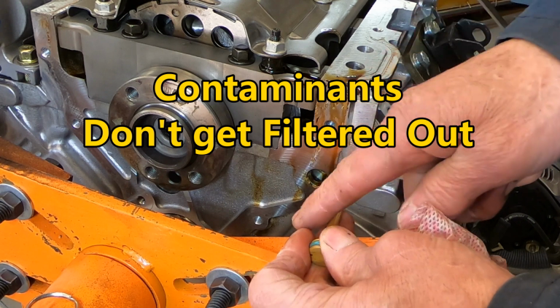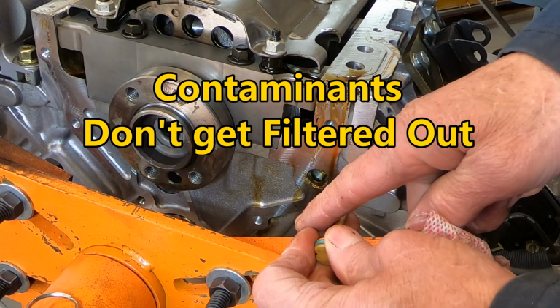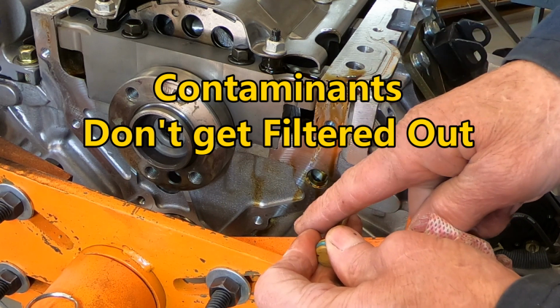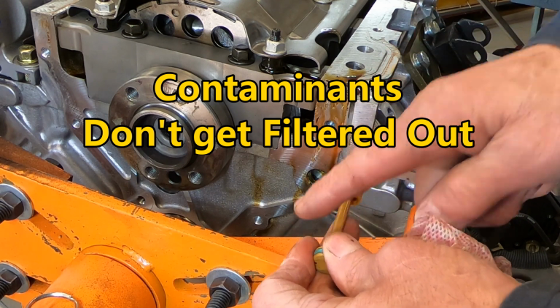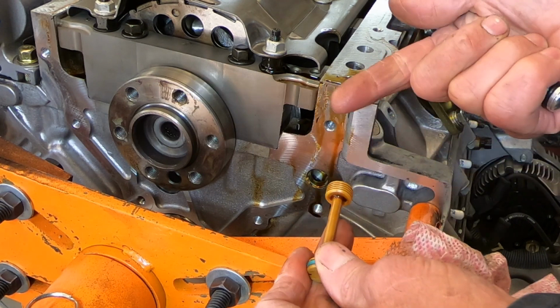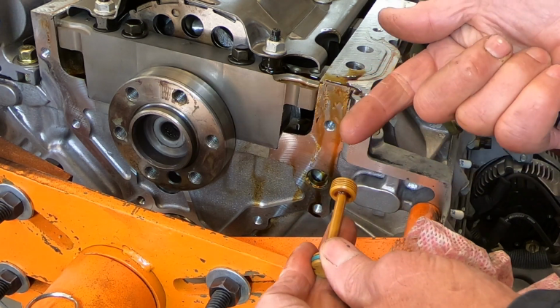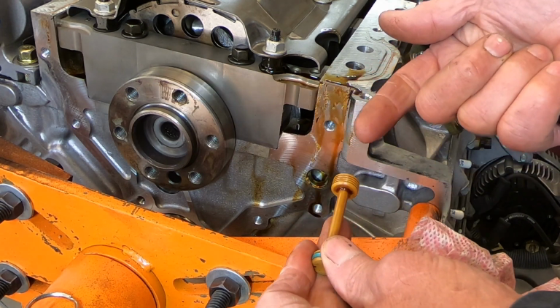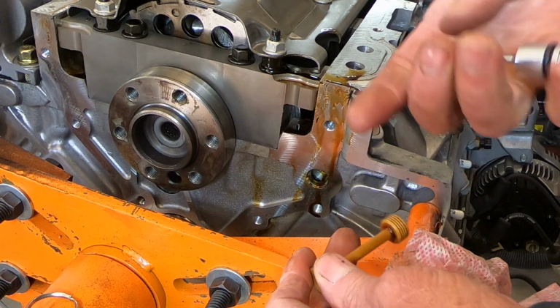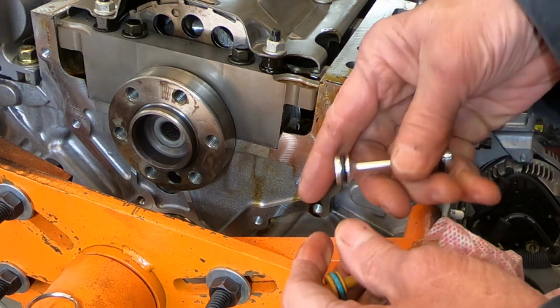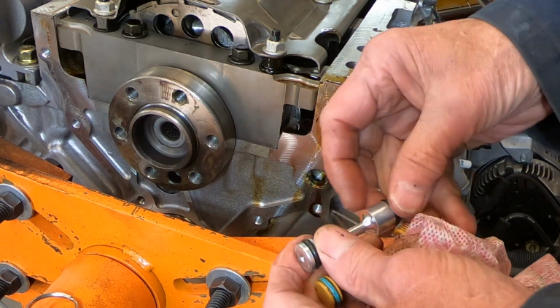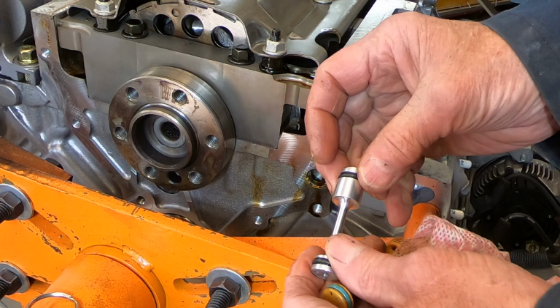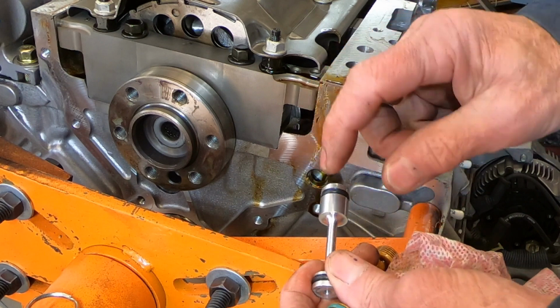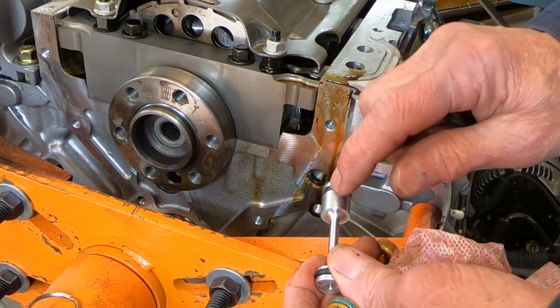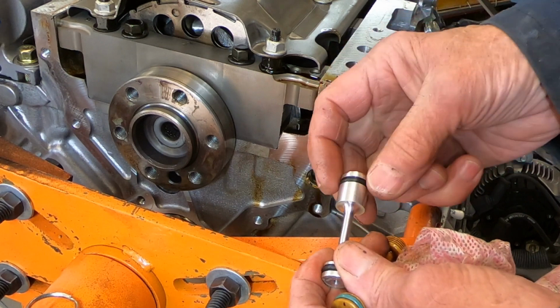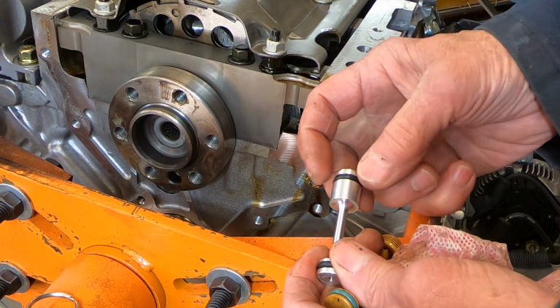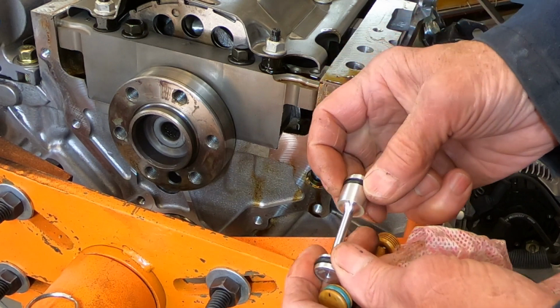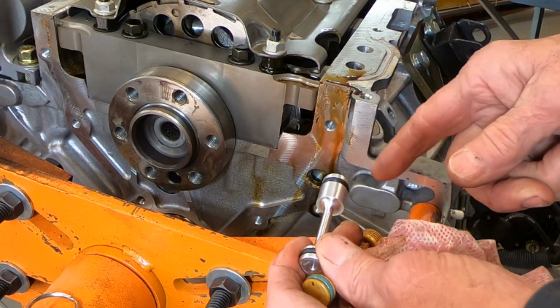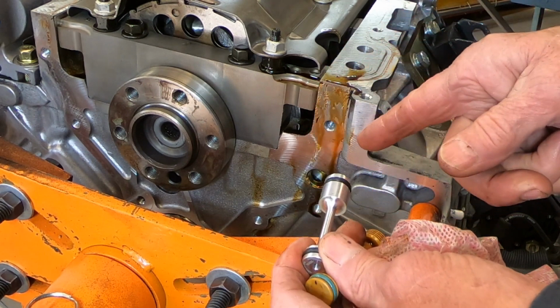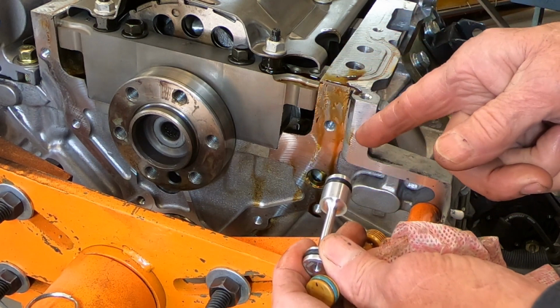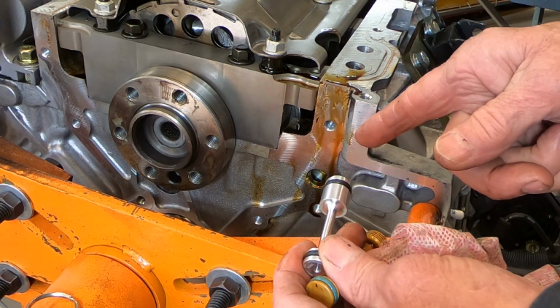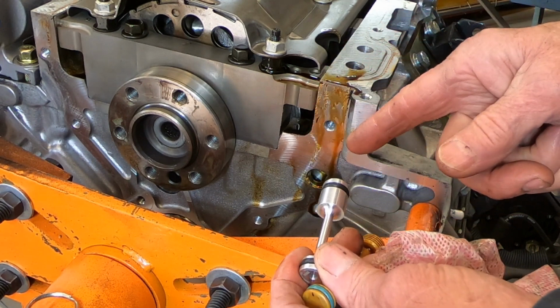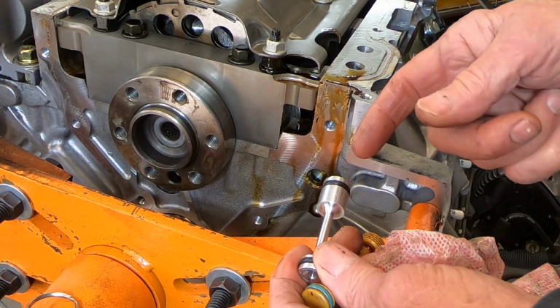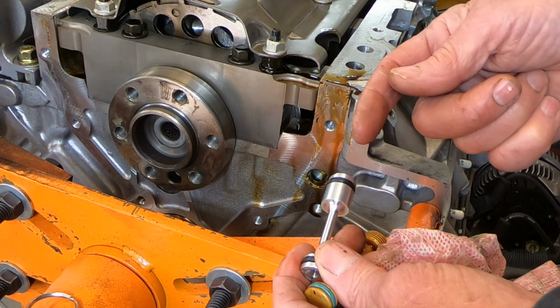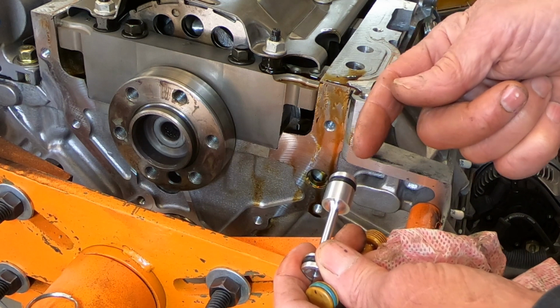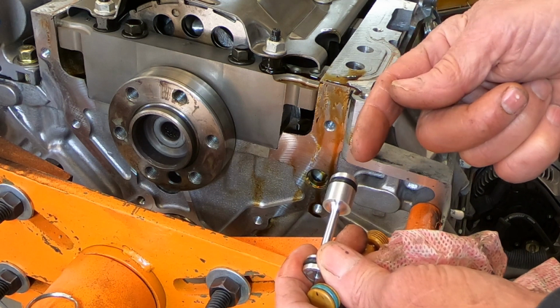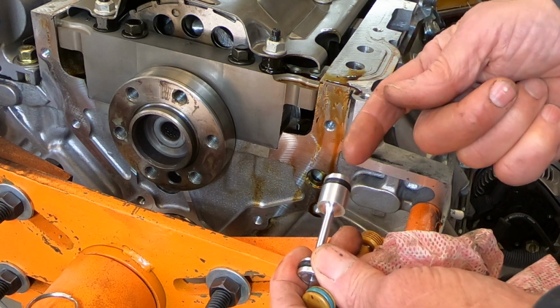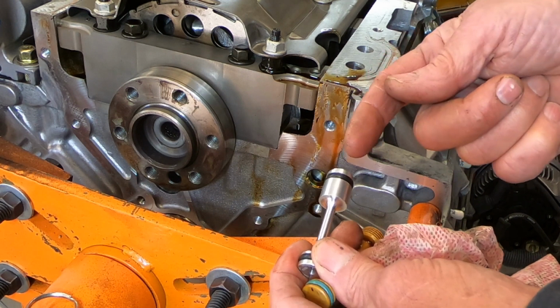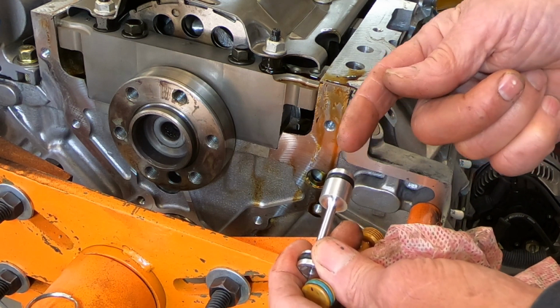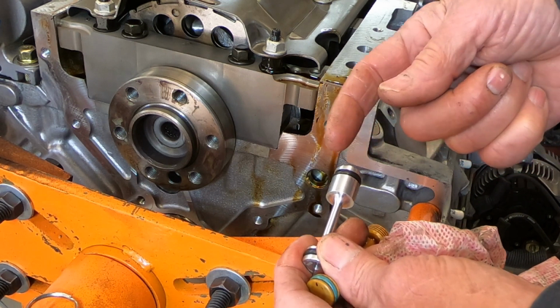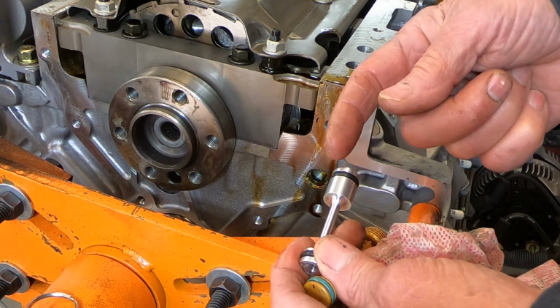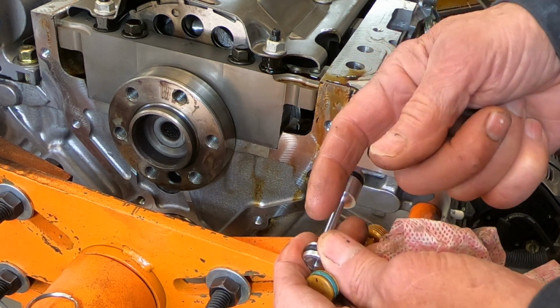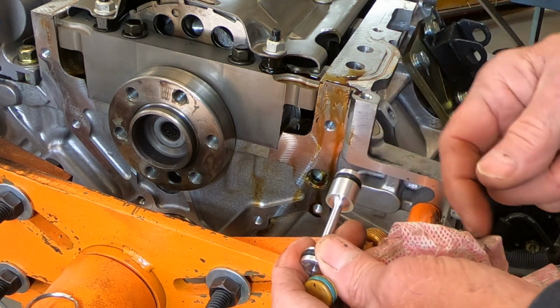This replacement plug has an o-ring on the end, so it fits nice and snug in there and won't allow the loss of oil pressure or let contaminants get by without being filtered.